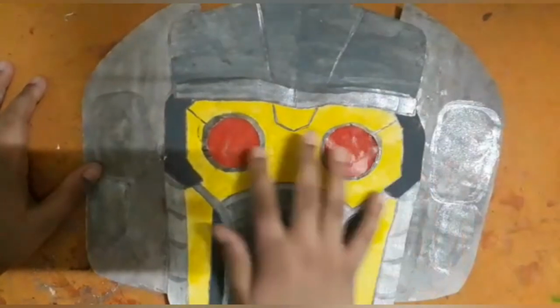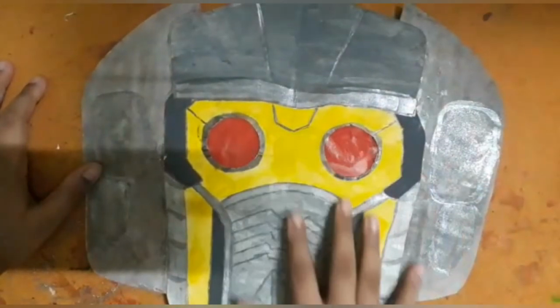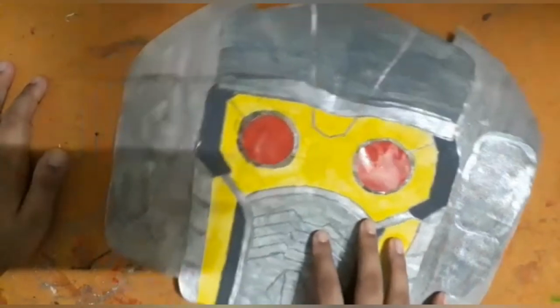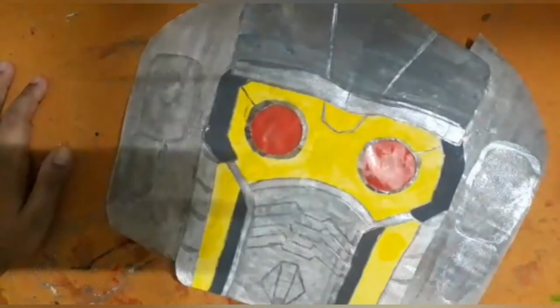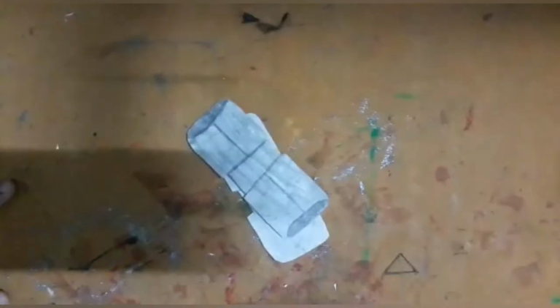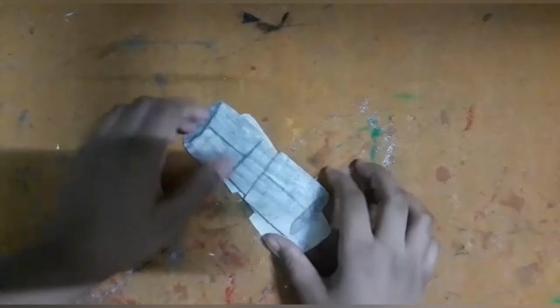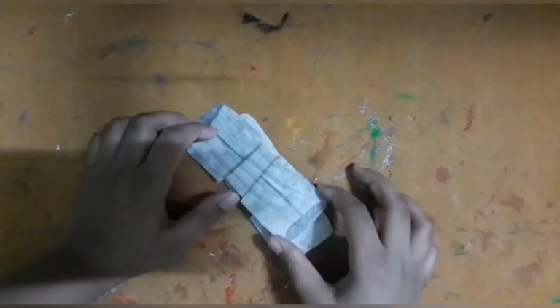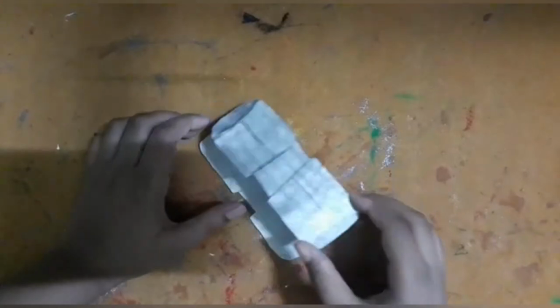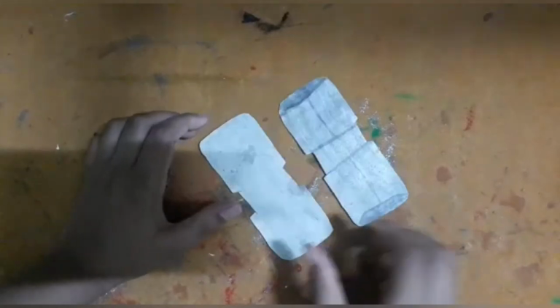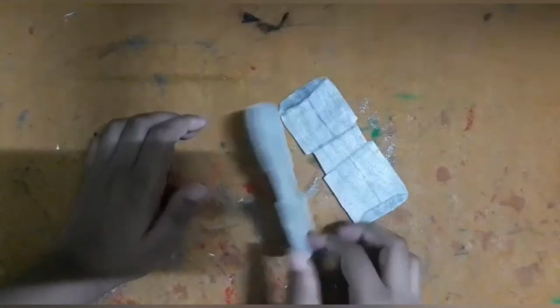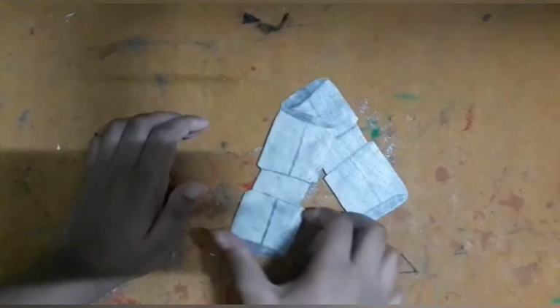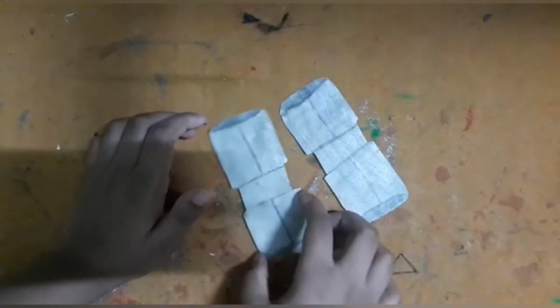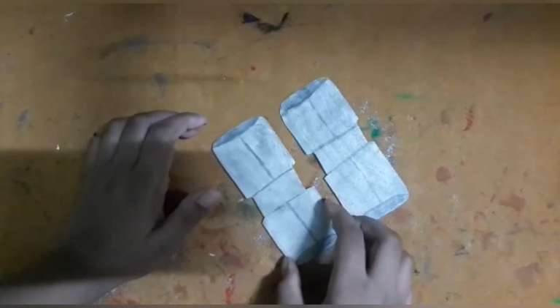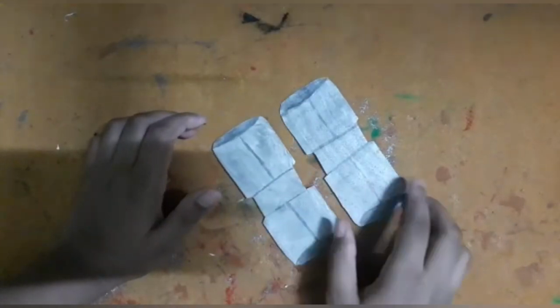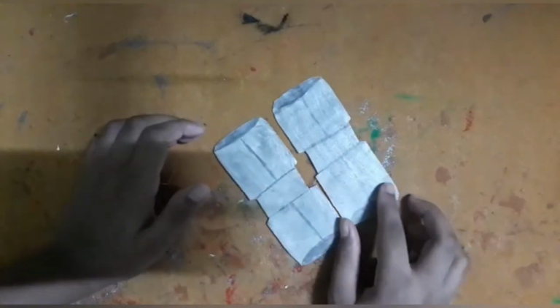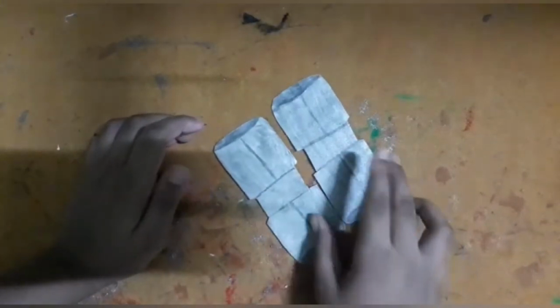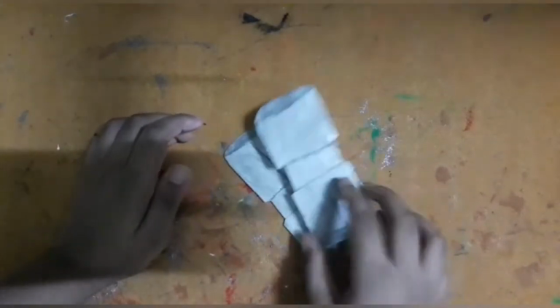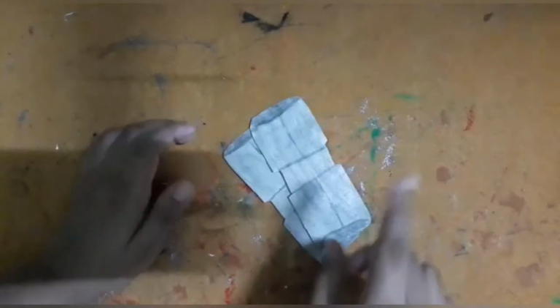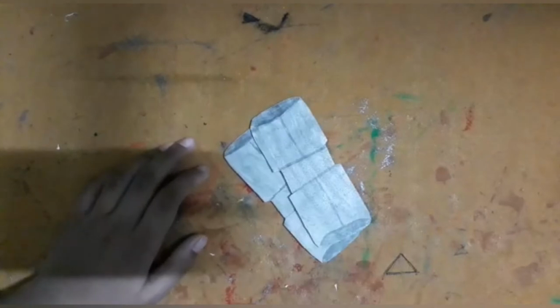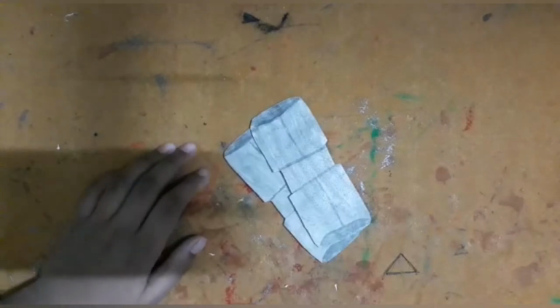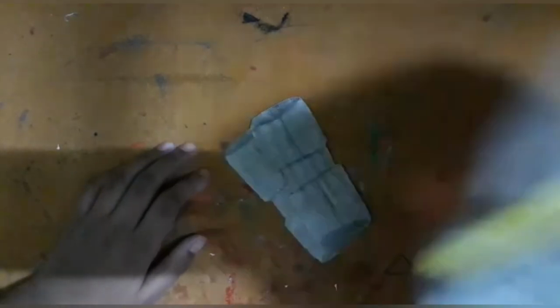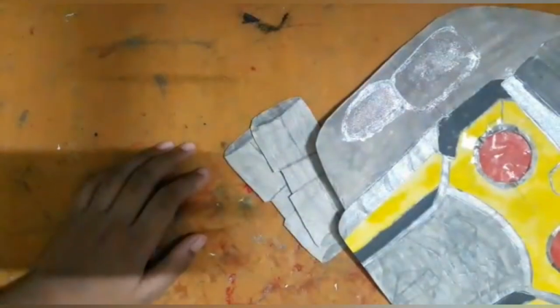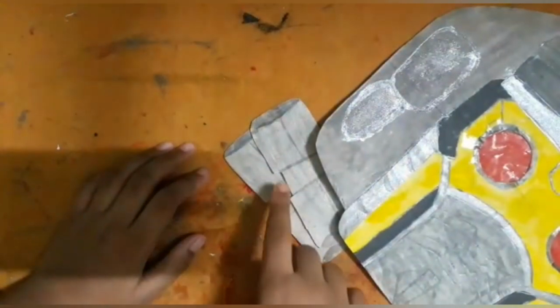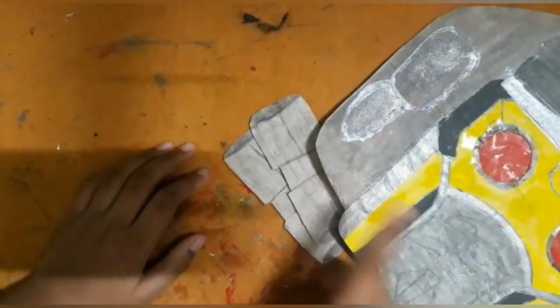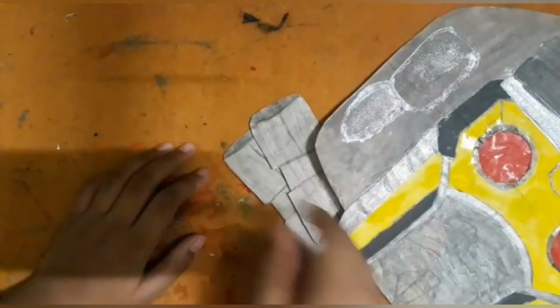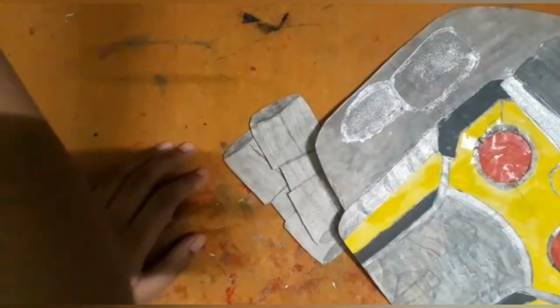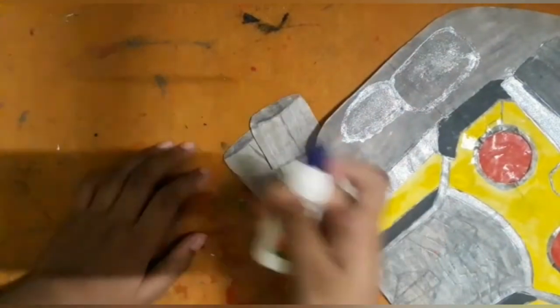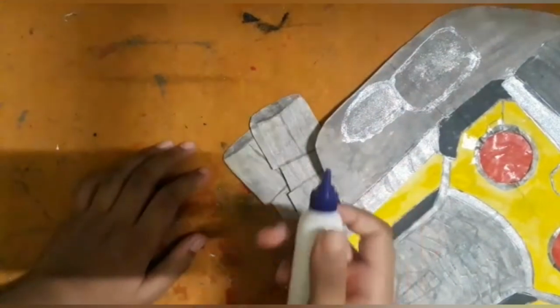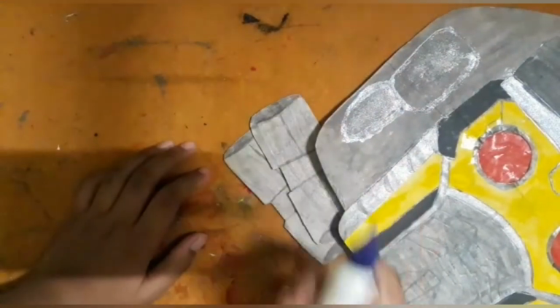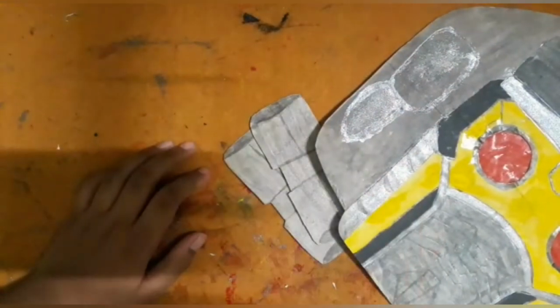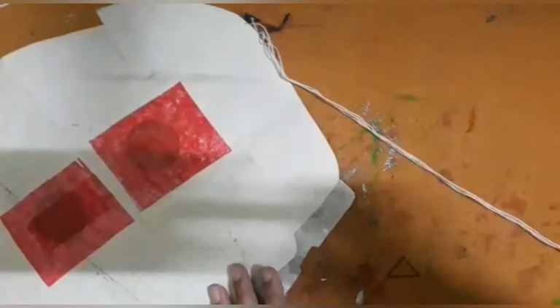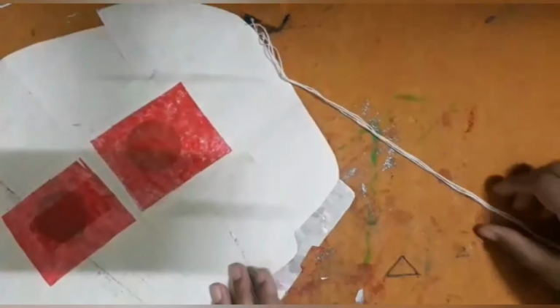Now paste the storage part on it. I have colored the storage part and added other details on it, then paste it onto the Star-Lord mask with the help of glue and sellotape.